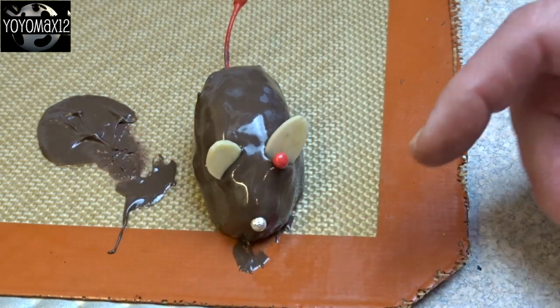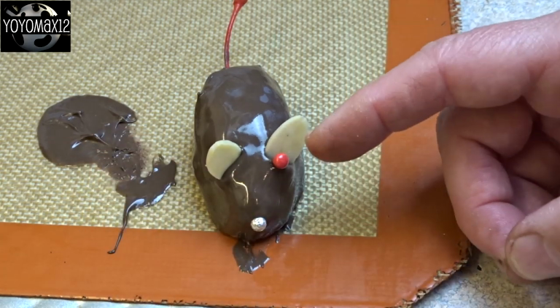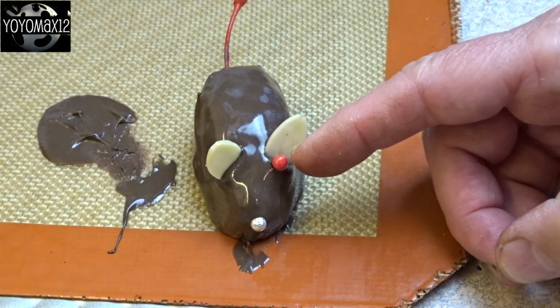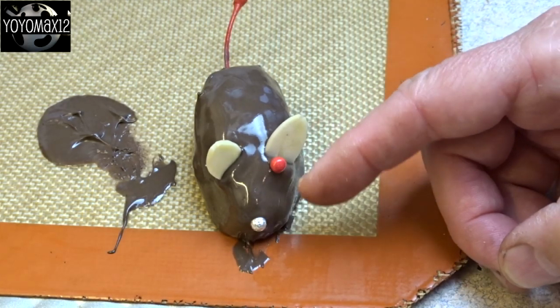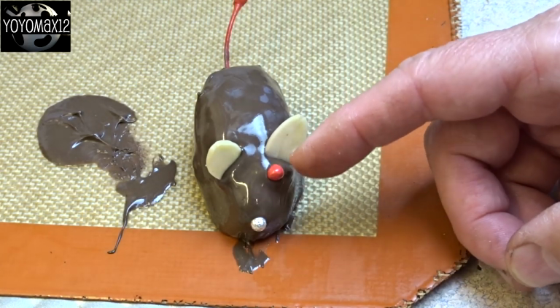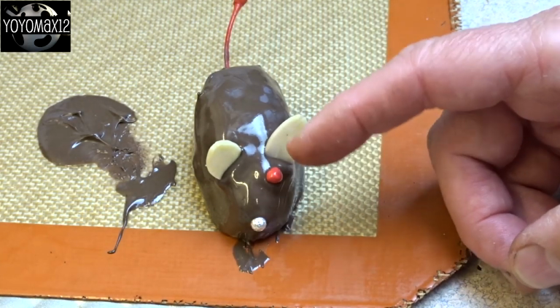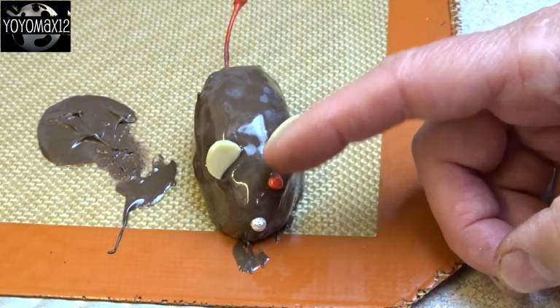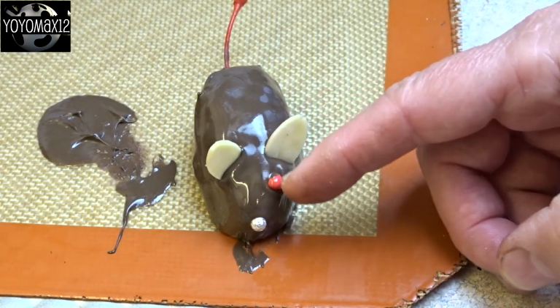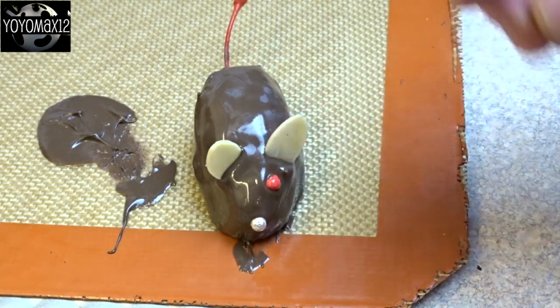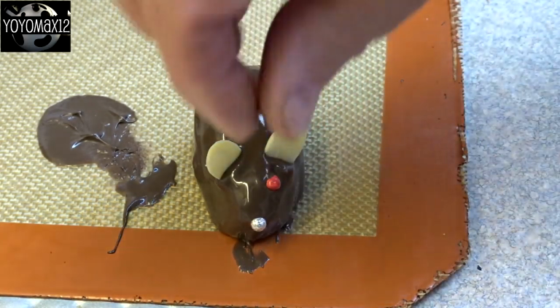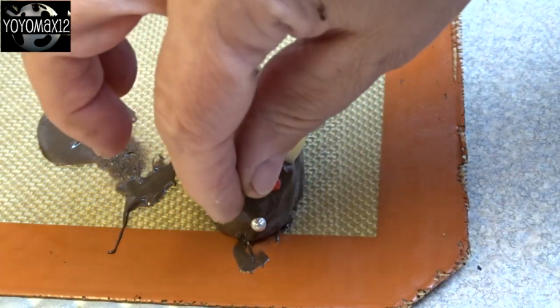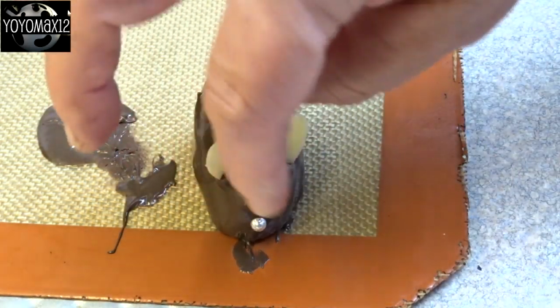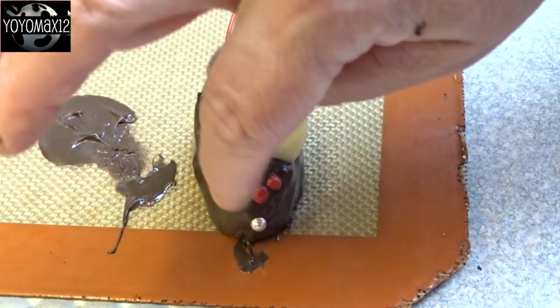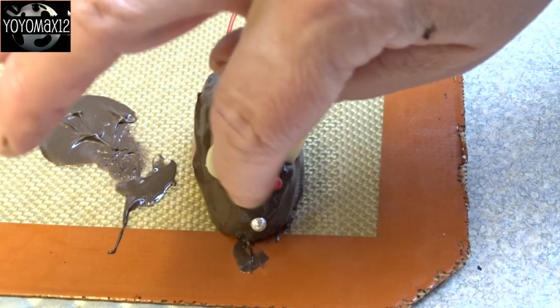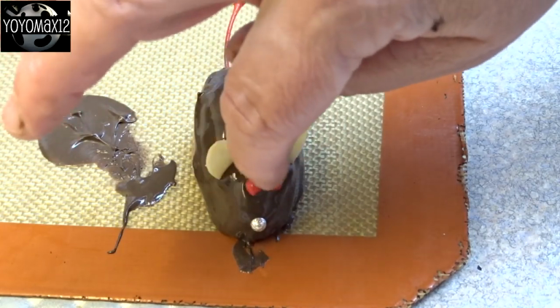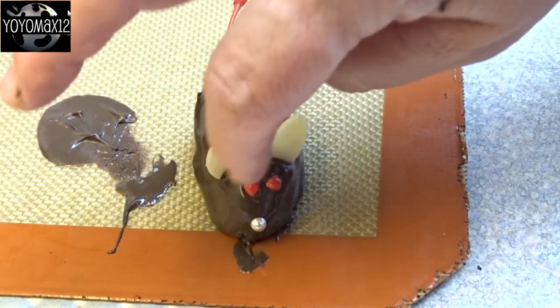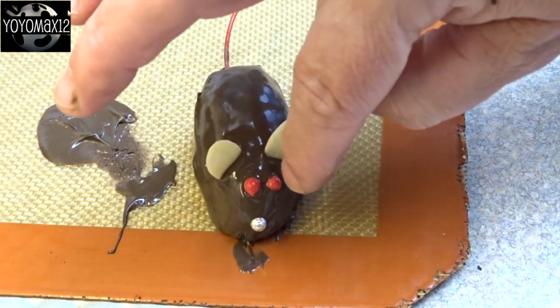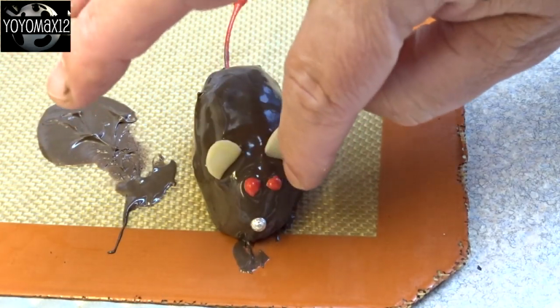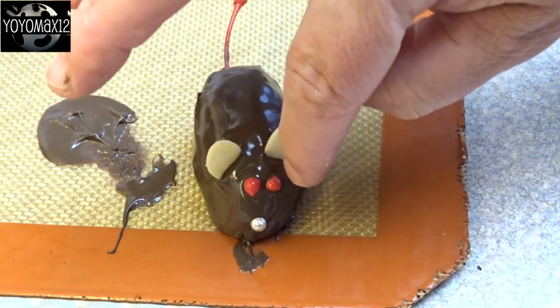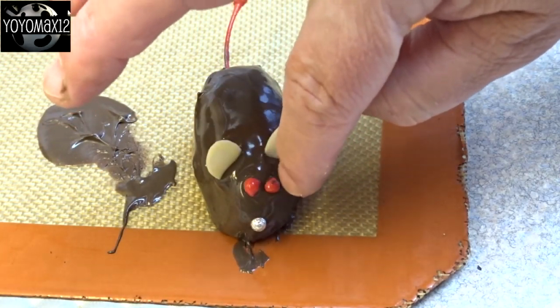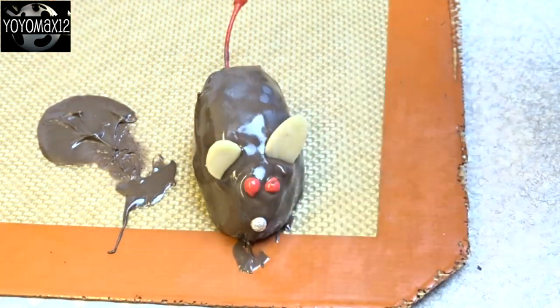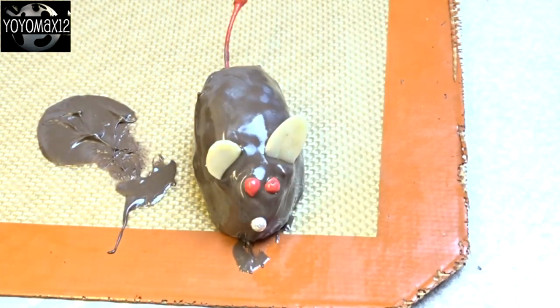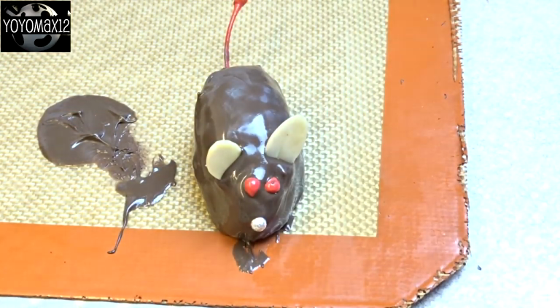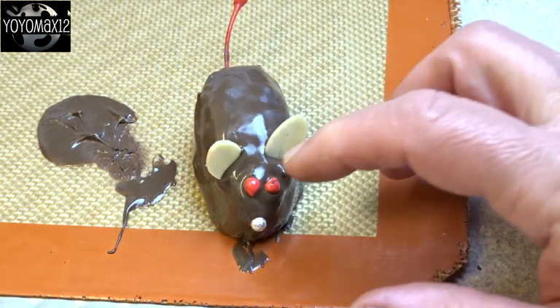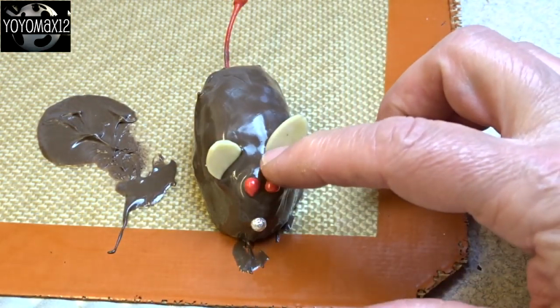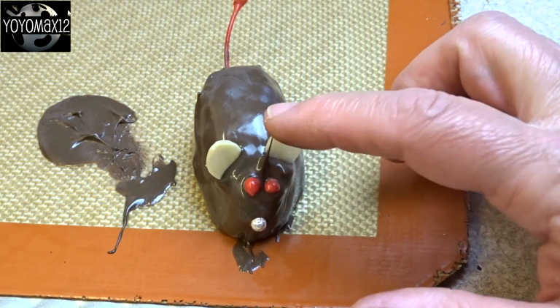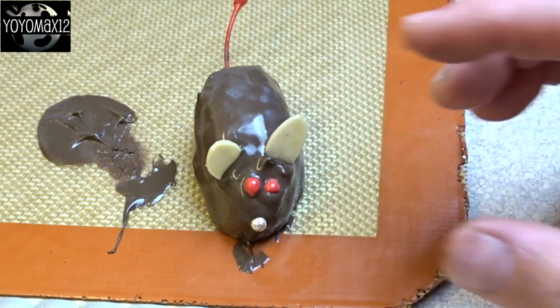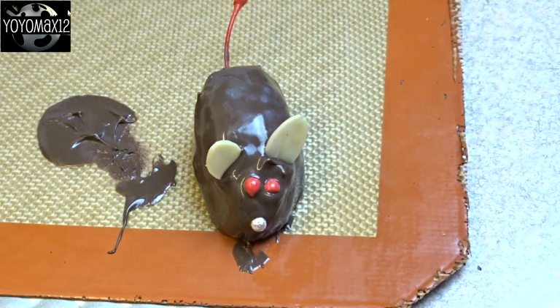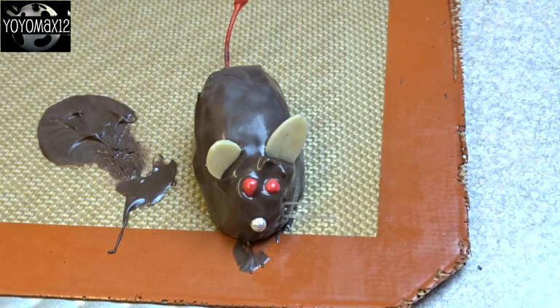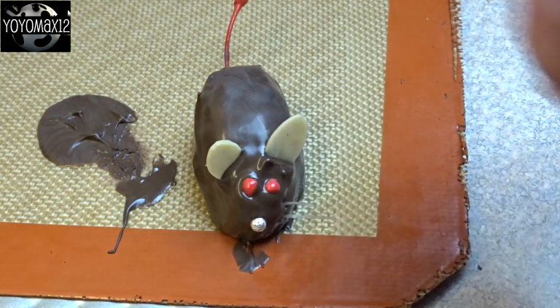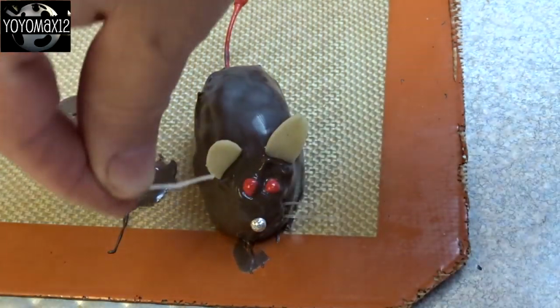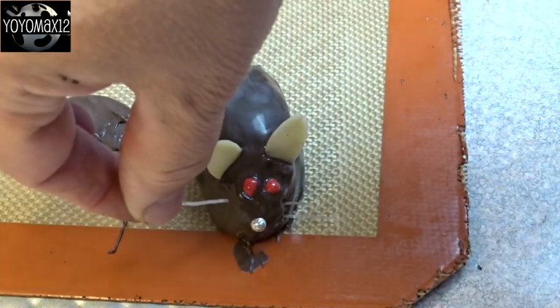I have these little candy-coated chocolates, and I found the red was the best color. I eventually switched to tweezers to put the eyes on because it was a lot easier — you don't get as much chocolate on your fingers.